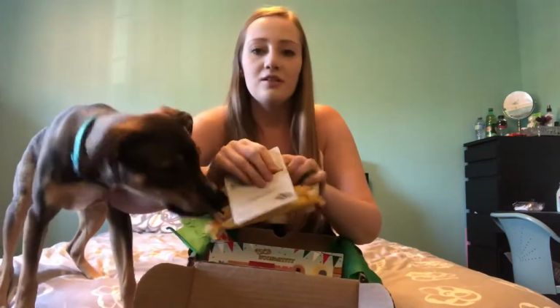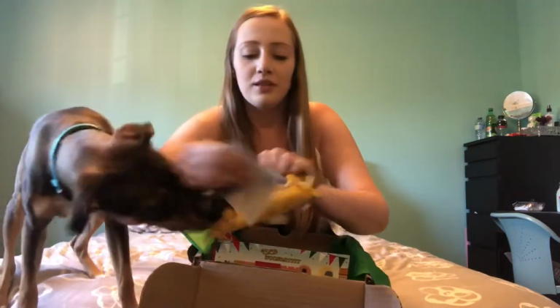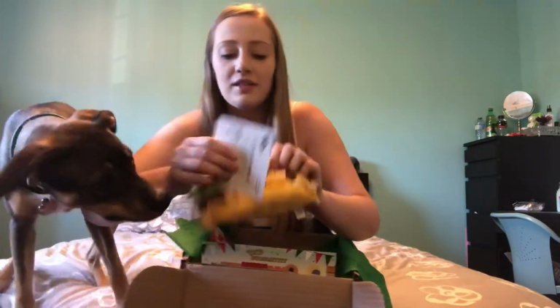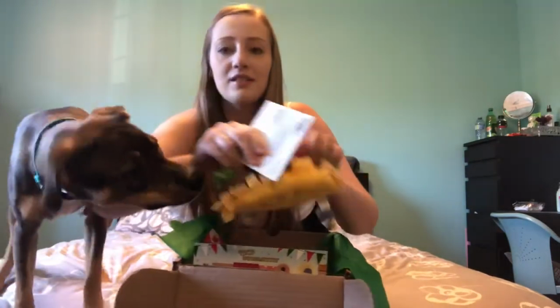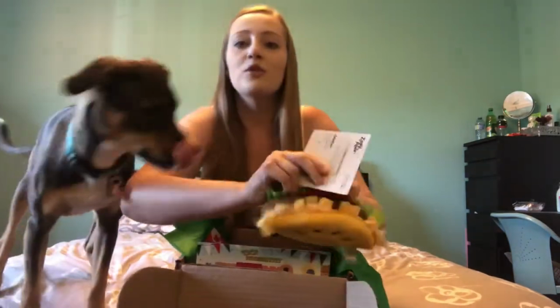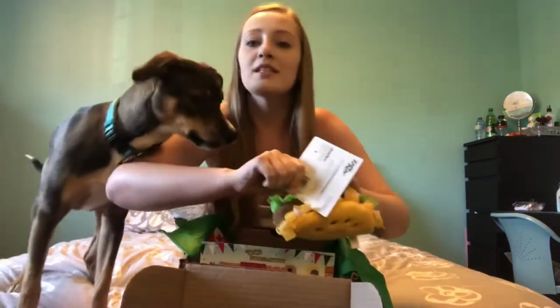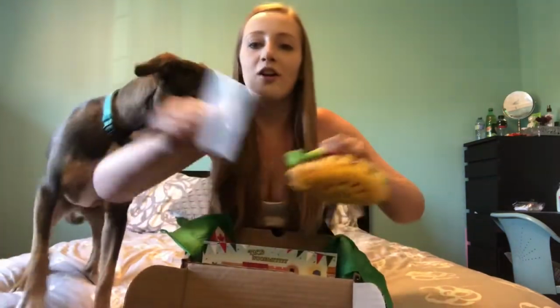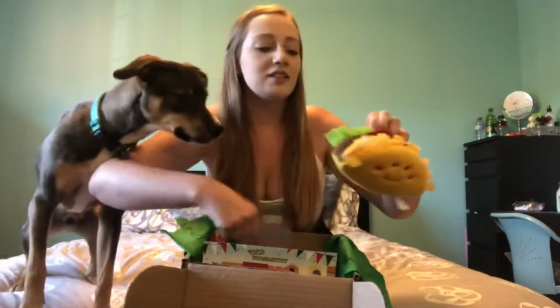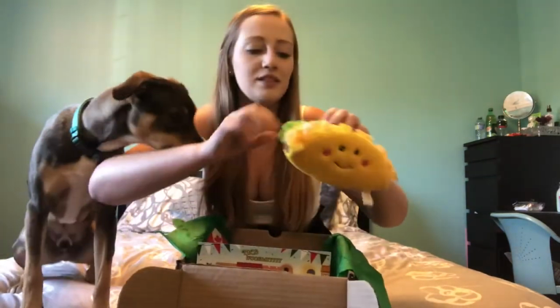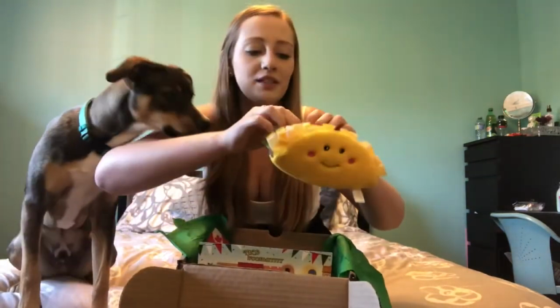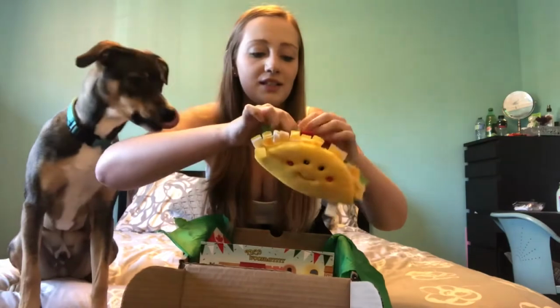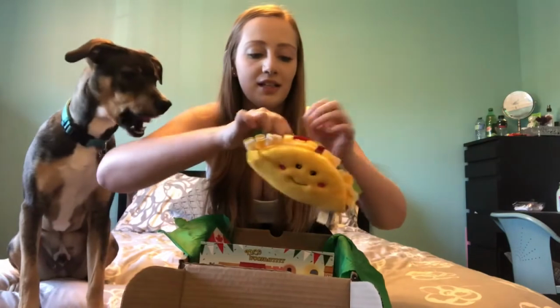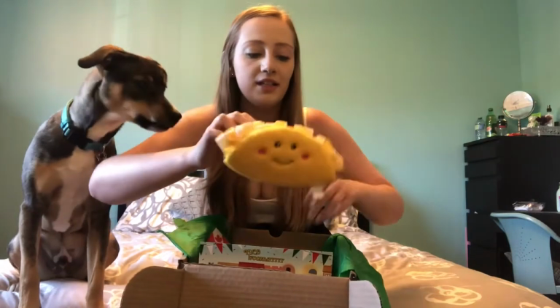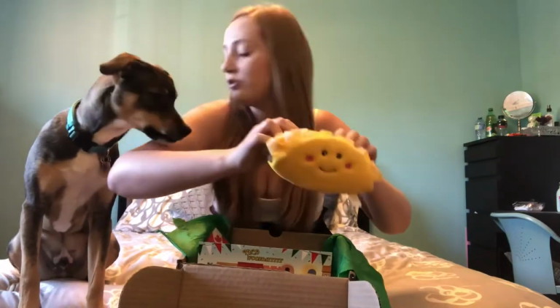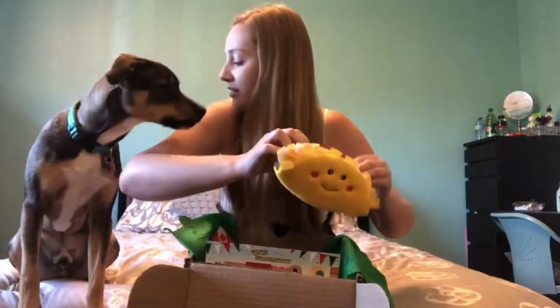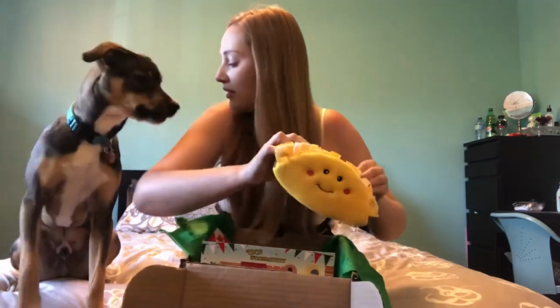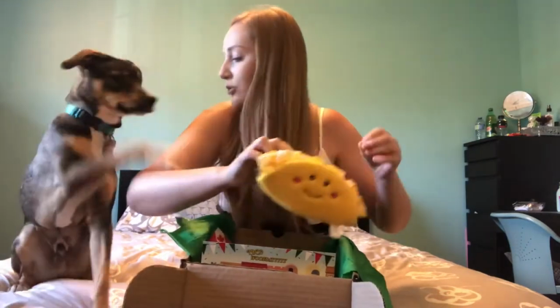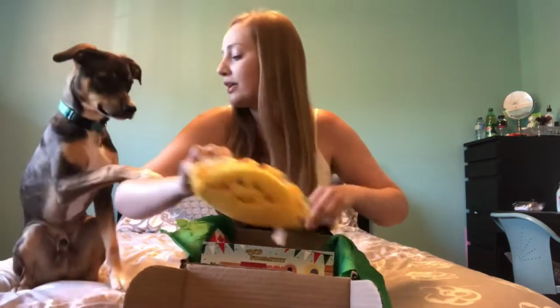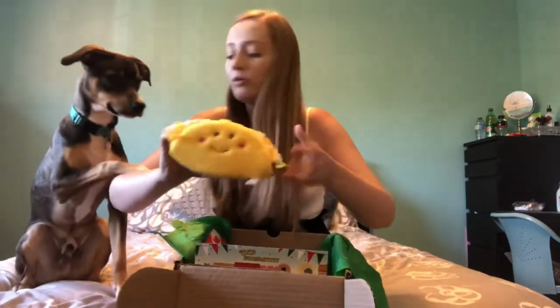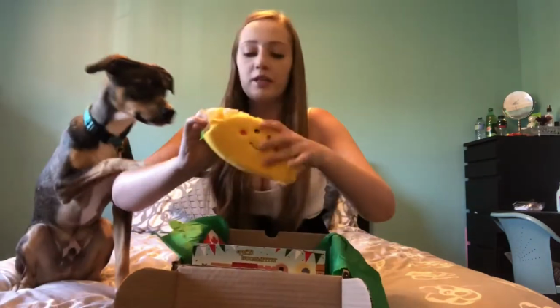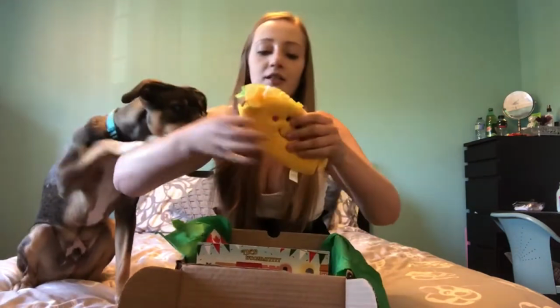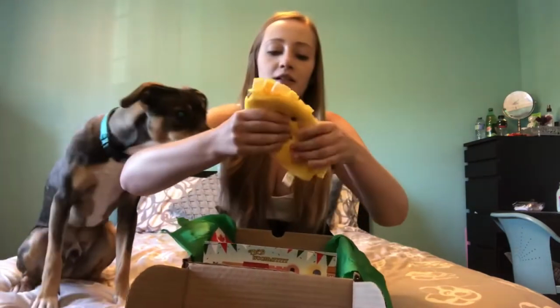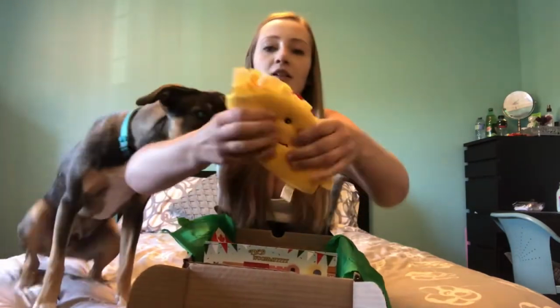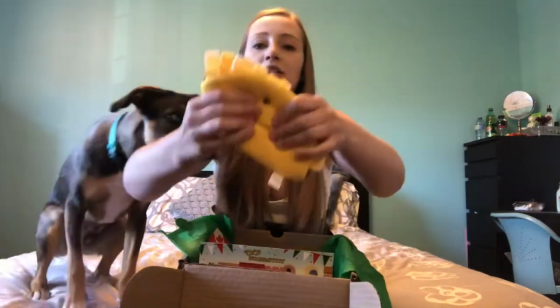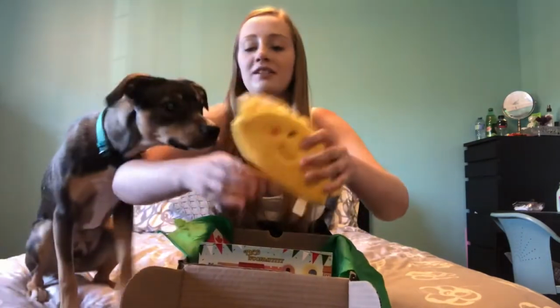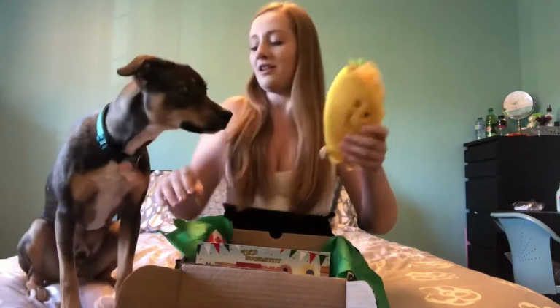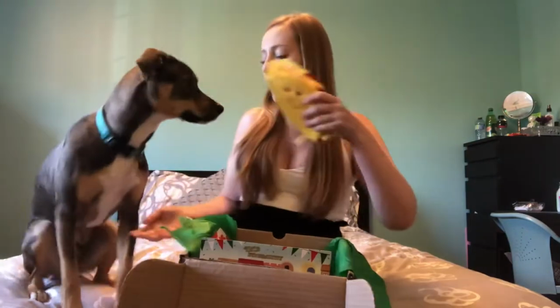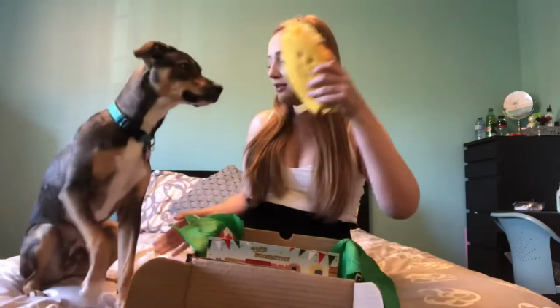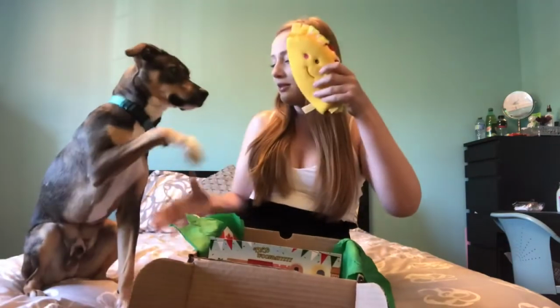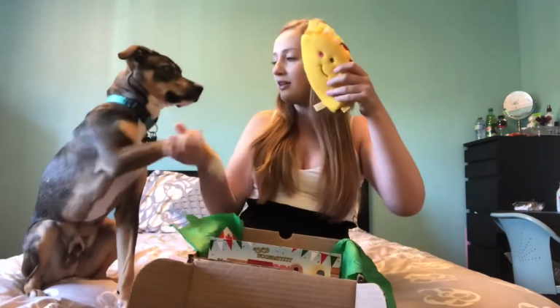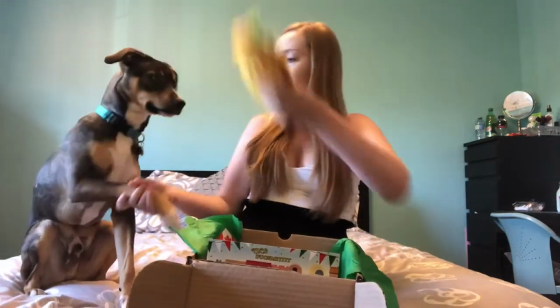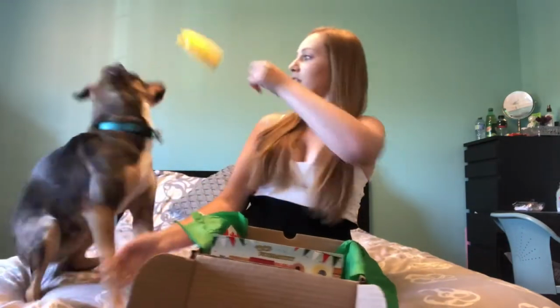We'll give this to Scar because he's pretty excited. Can you sit? Oh, good boy!